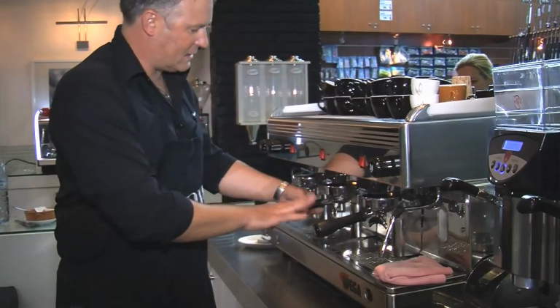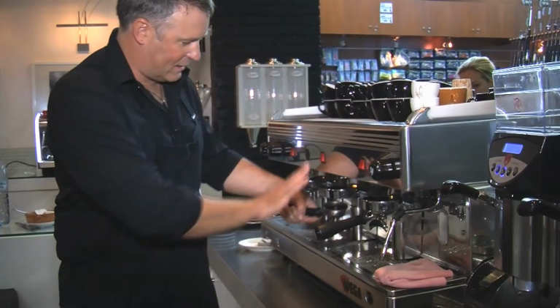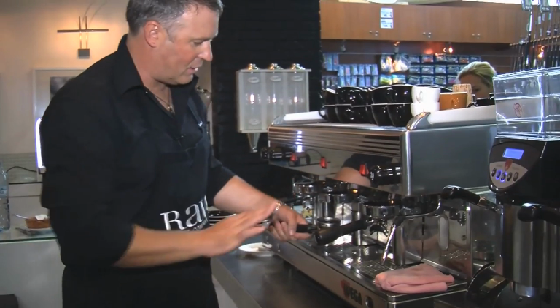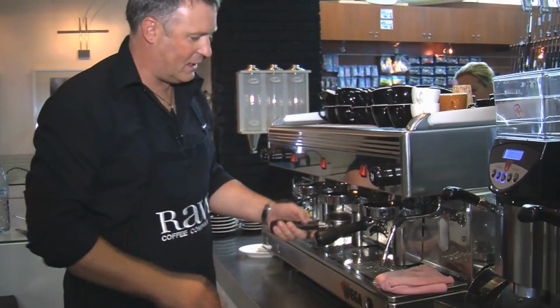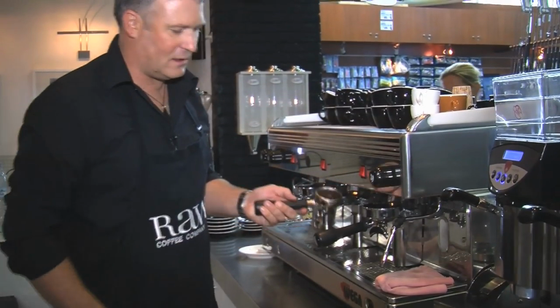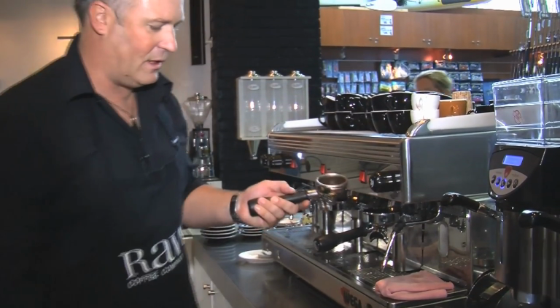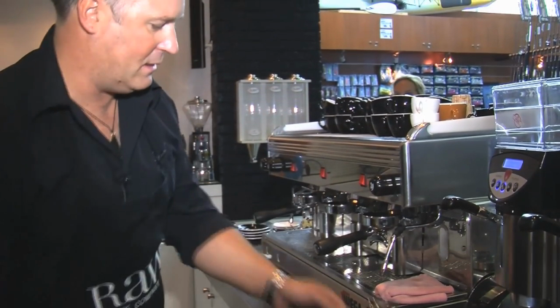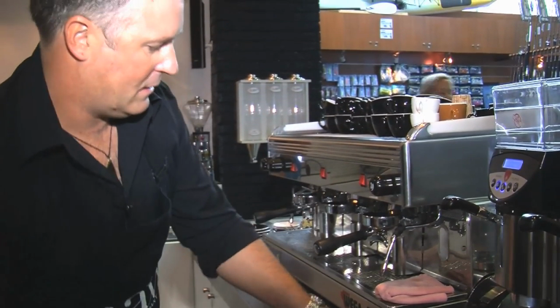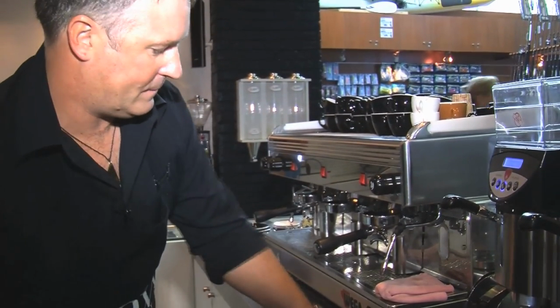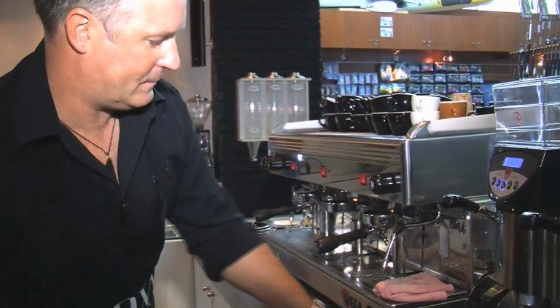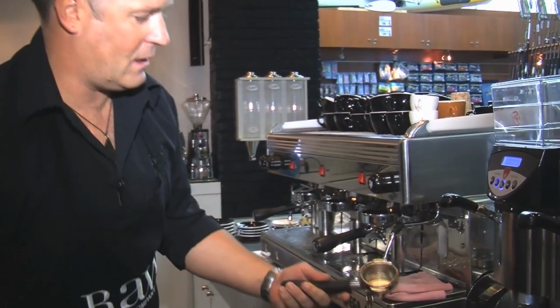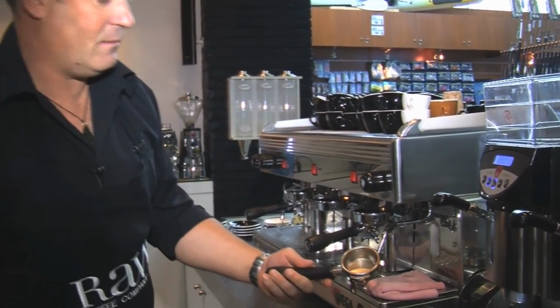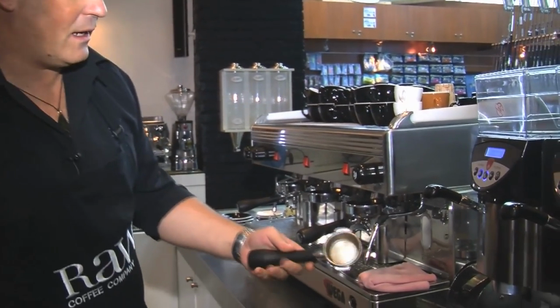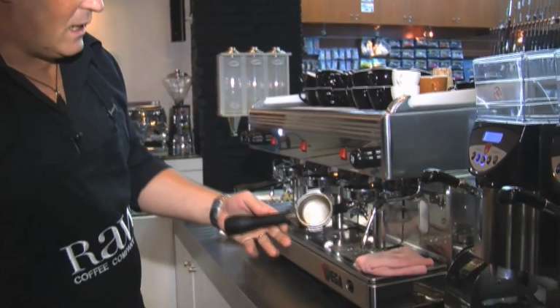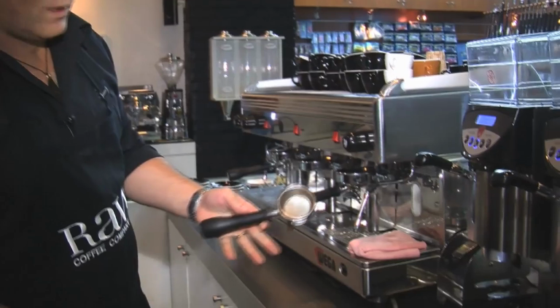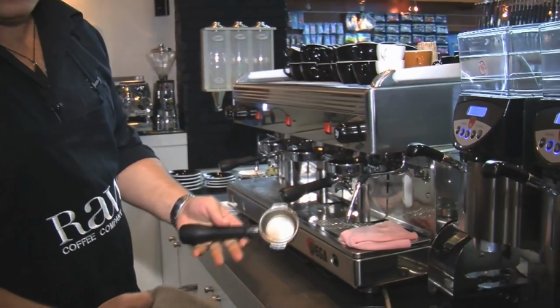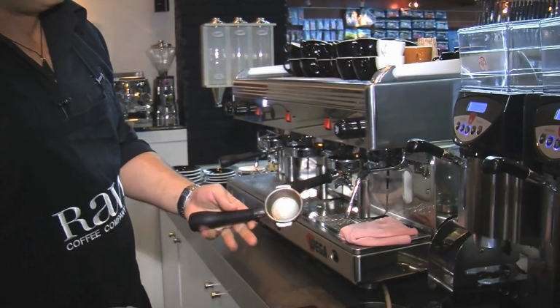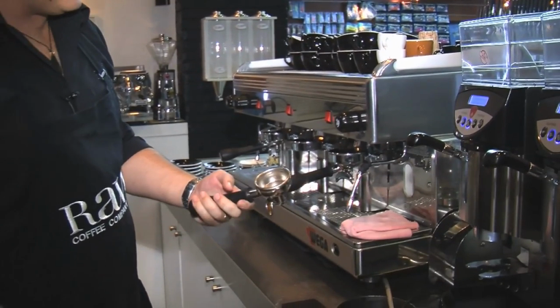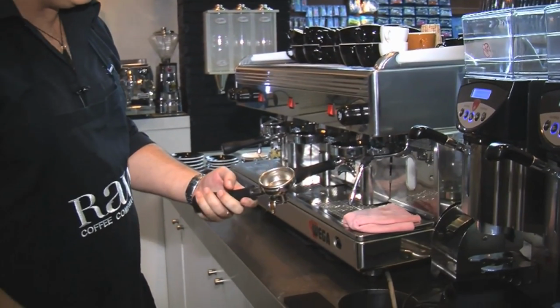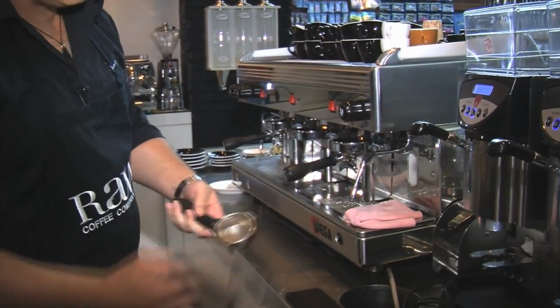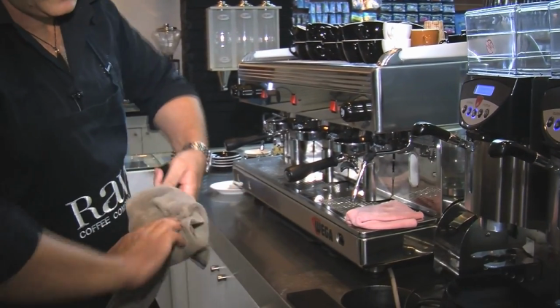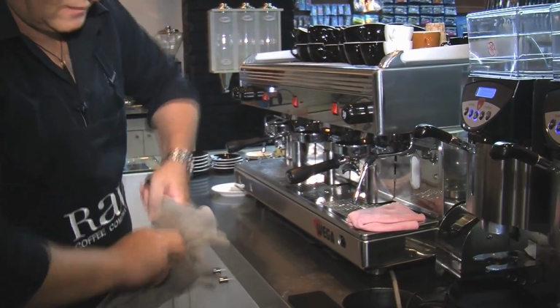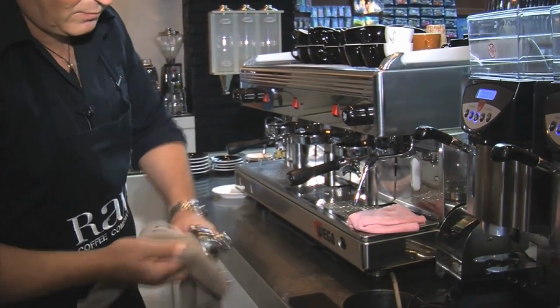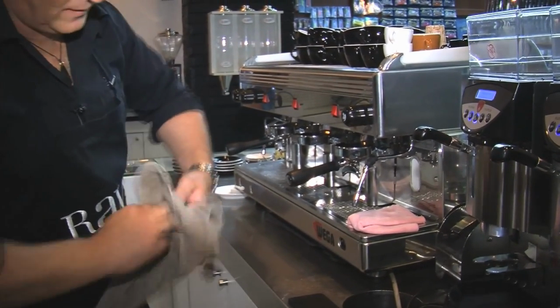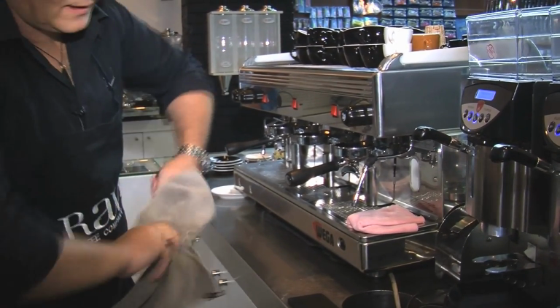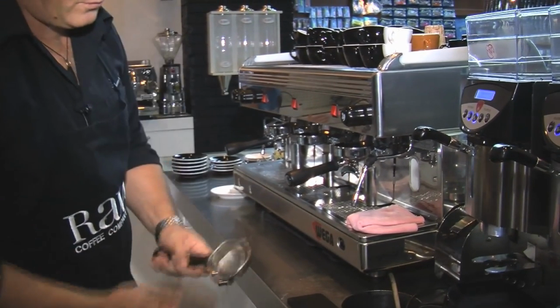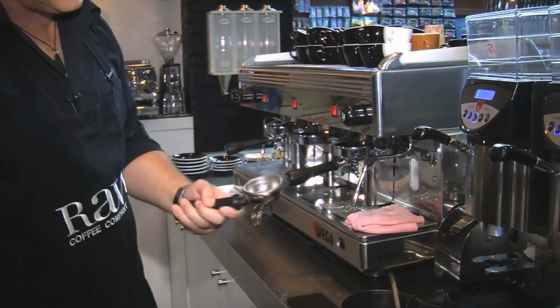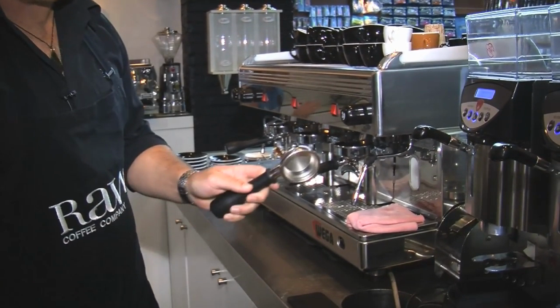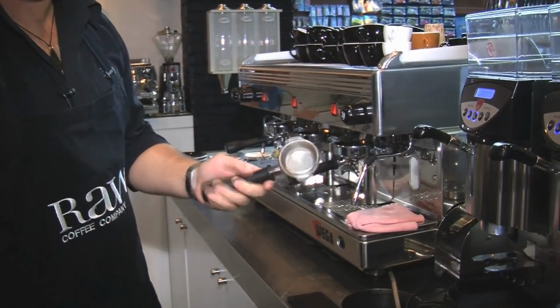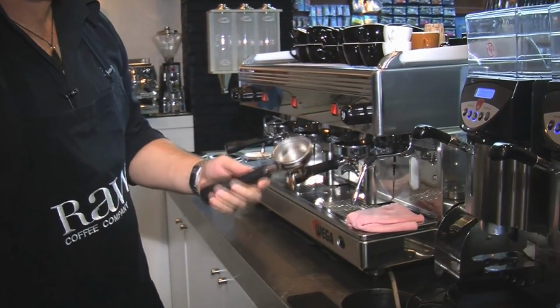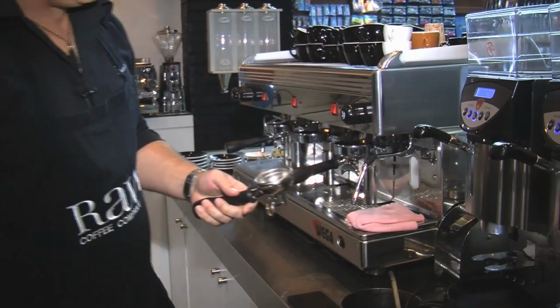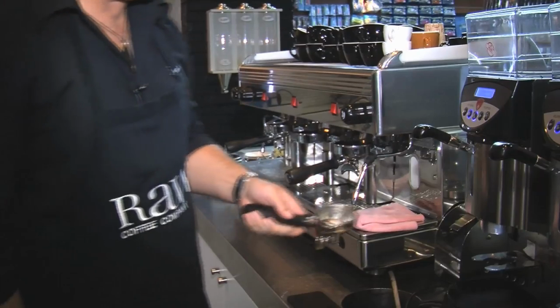Everything's nice and hot in here. I've got an empty portafilter basket. It's quite dirty and has coffee oil in there, so we need to make sure that it is perfectly clean before we start.